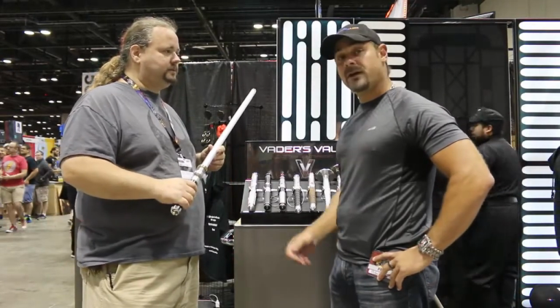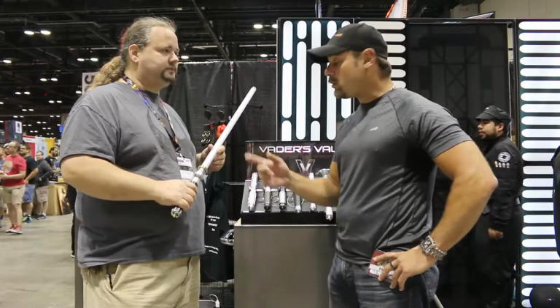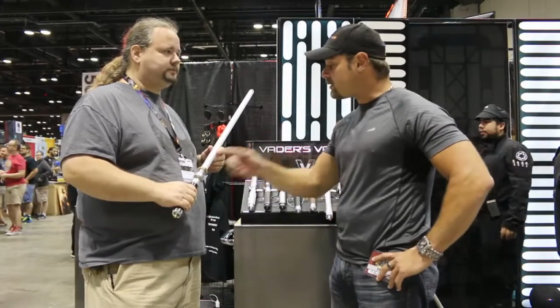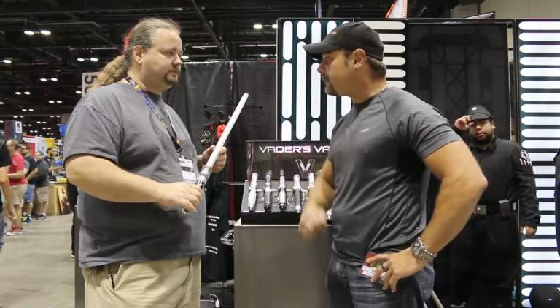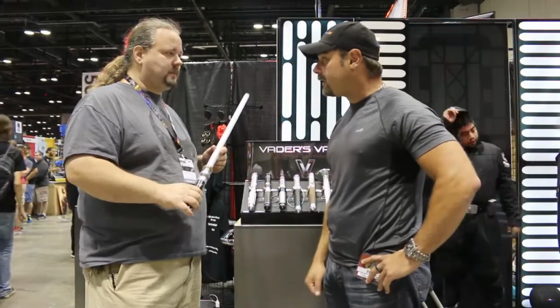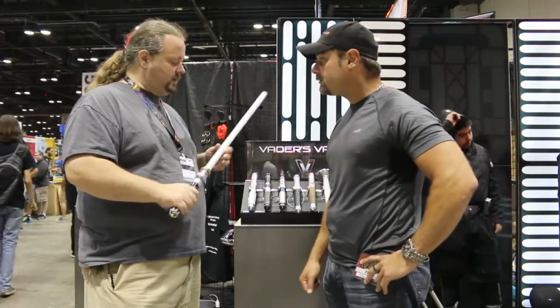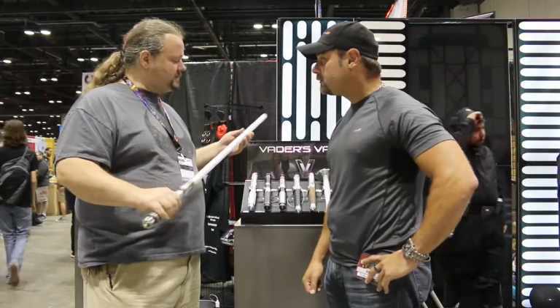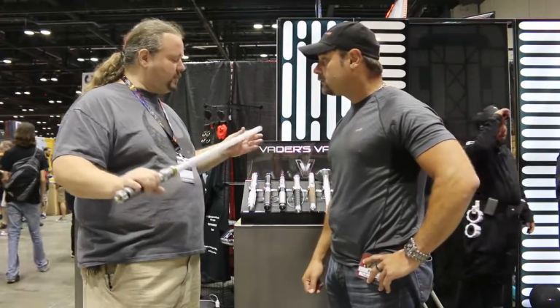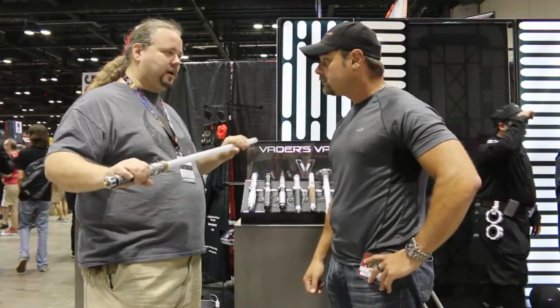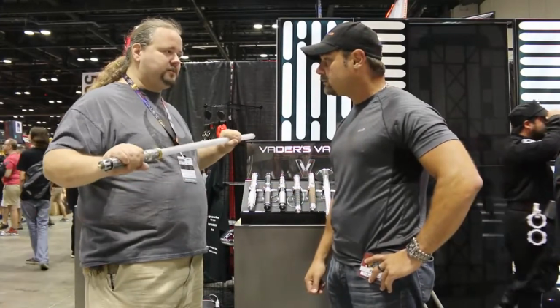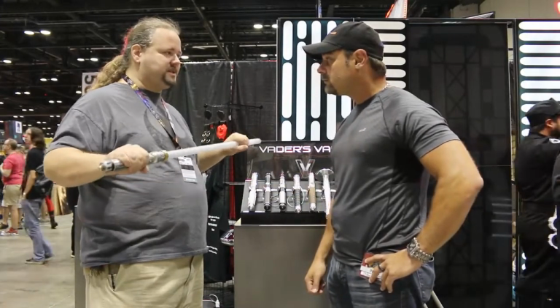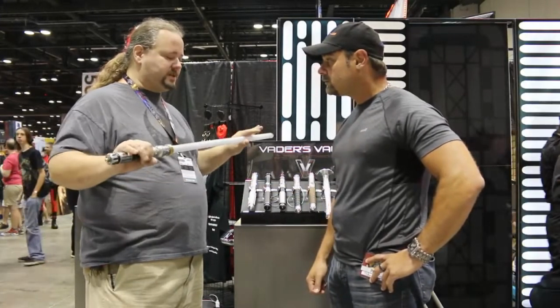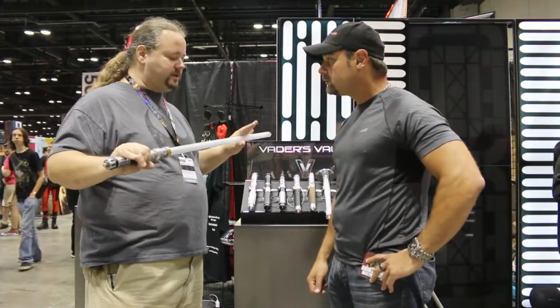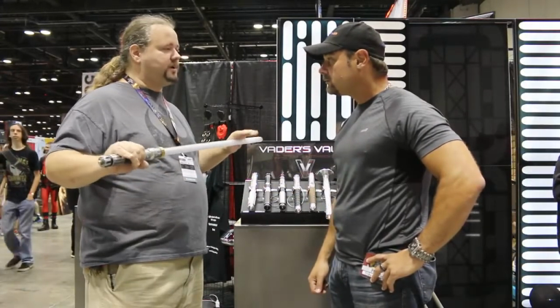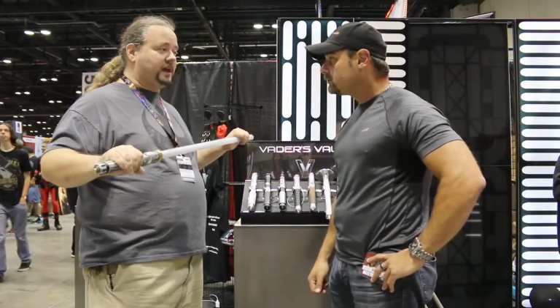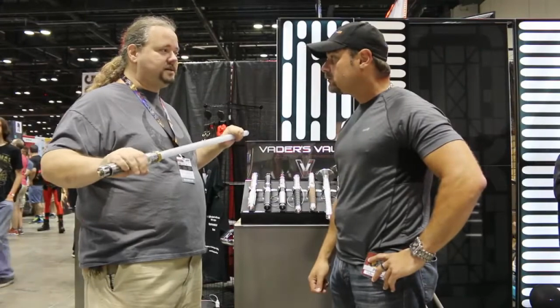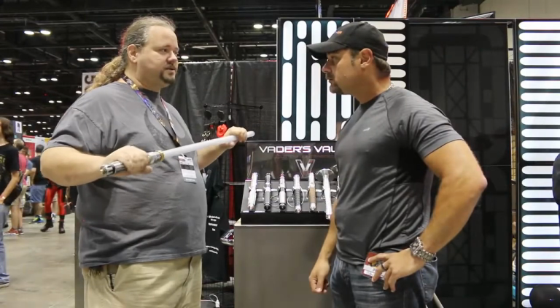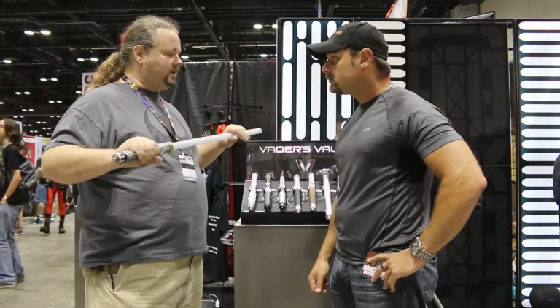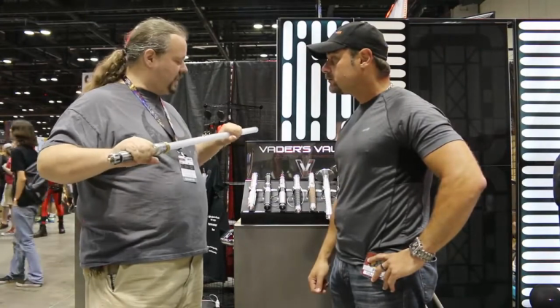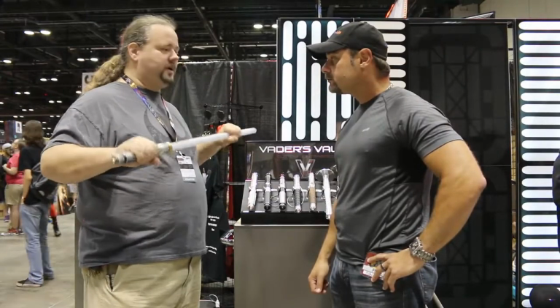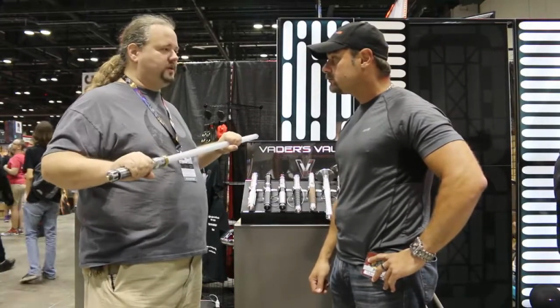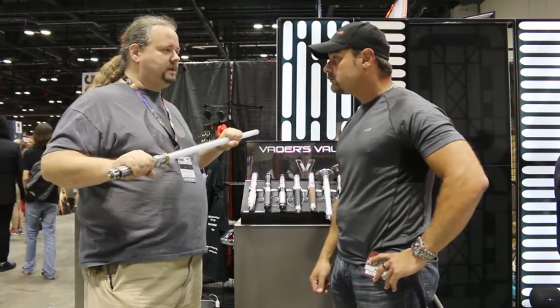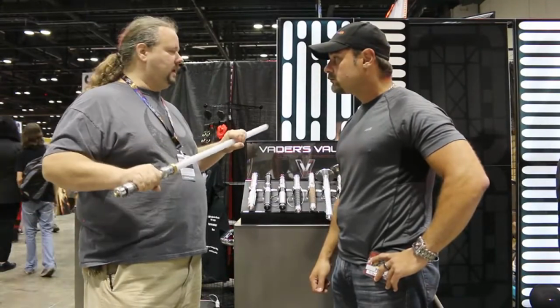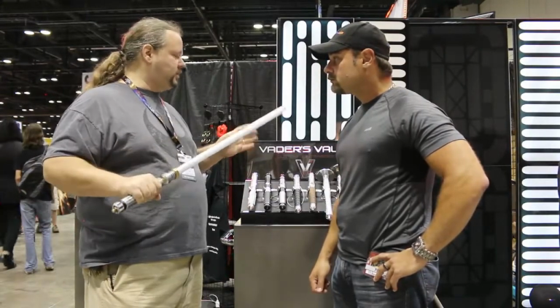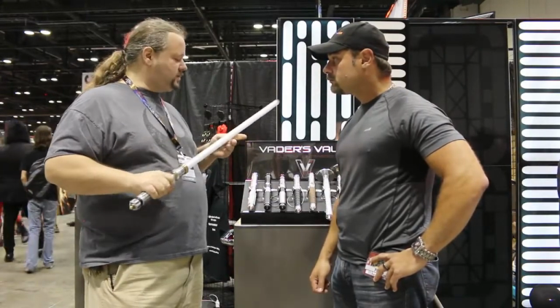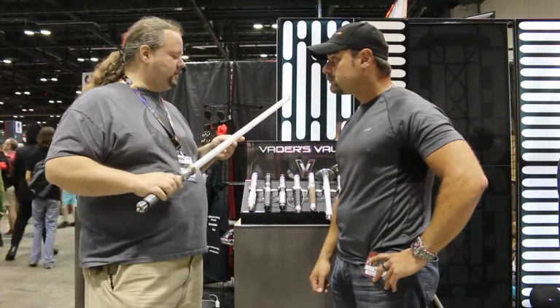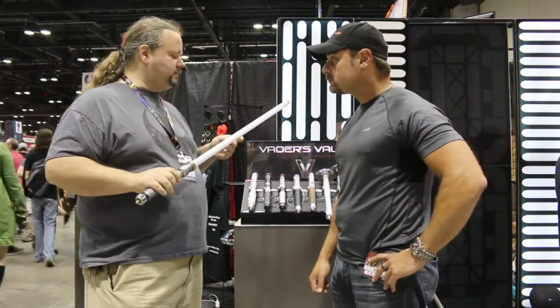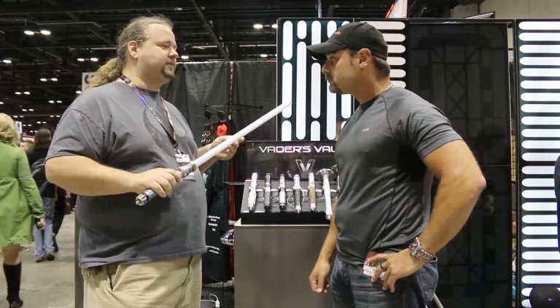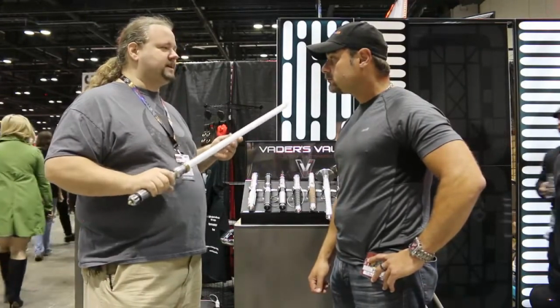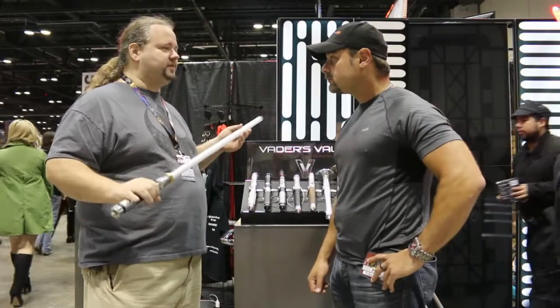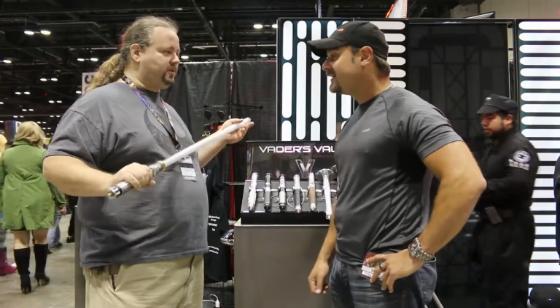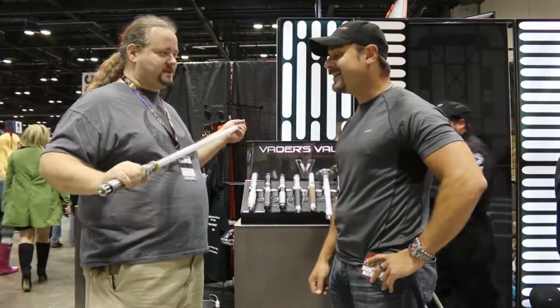And what is the blade made out of? The blade is made out of polycarbonate, which is the same material they use in bulletproof glass. So they're very, very durable. You'd have to put someone in the hospital before you break the blade.